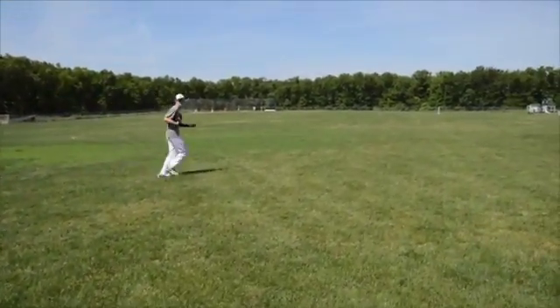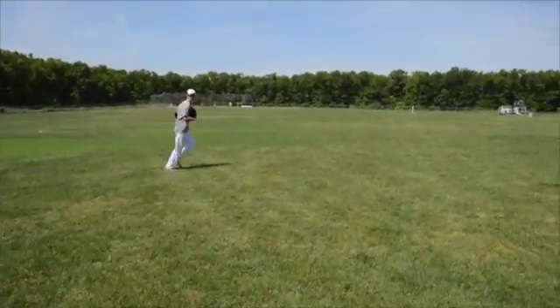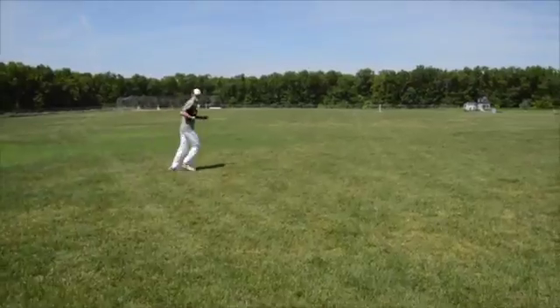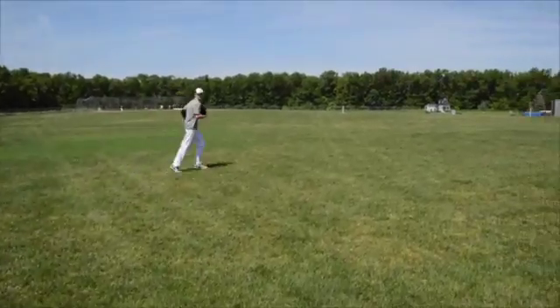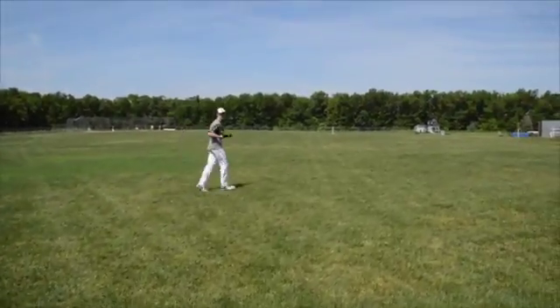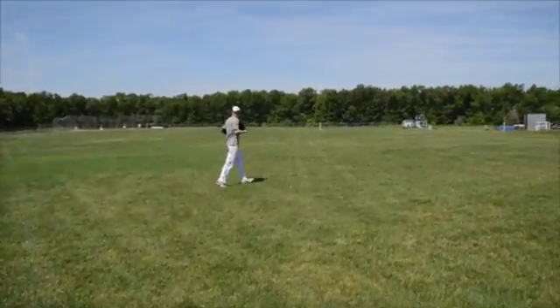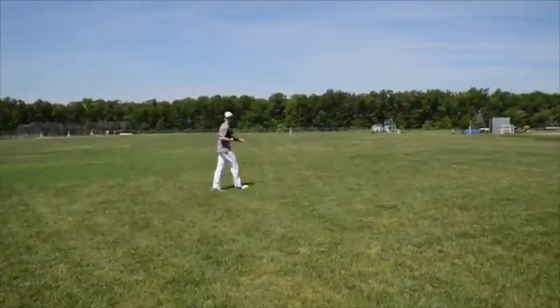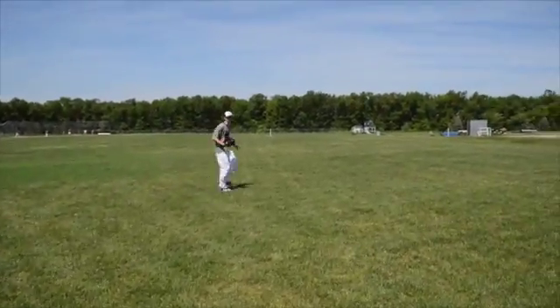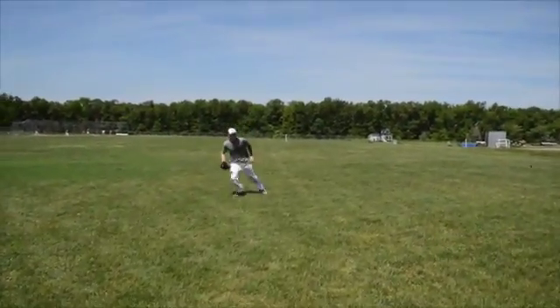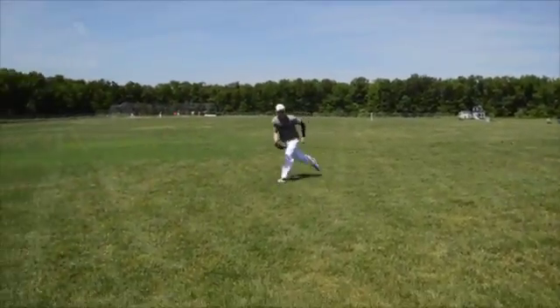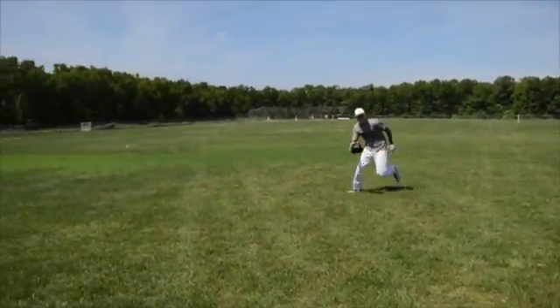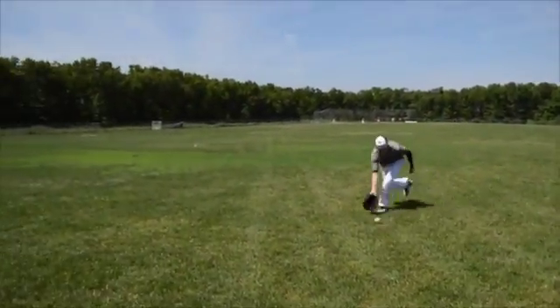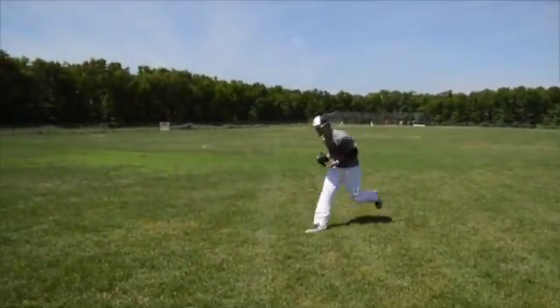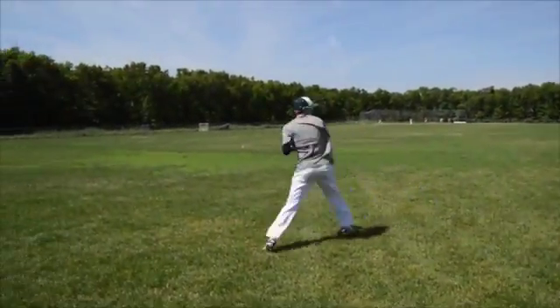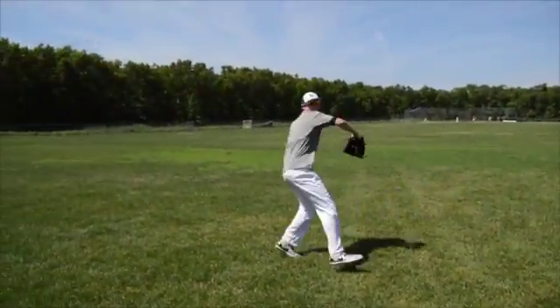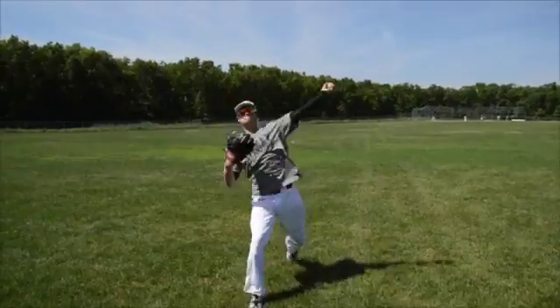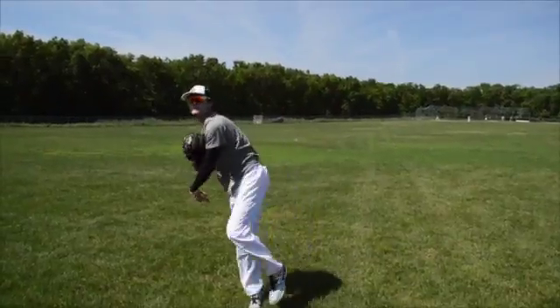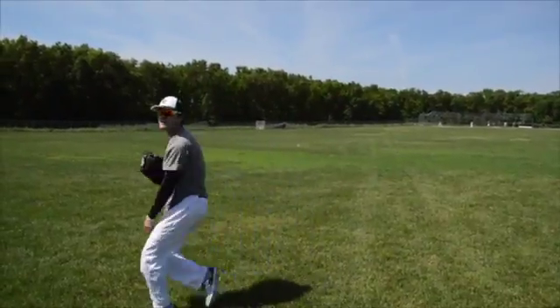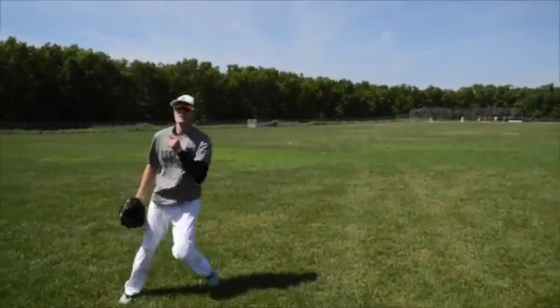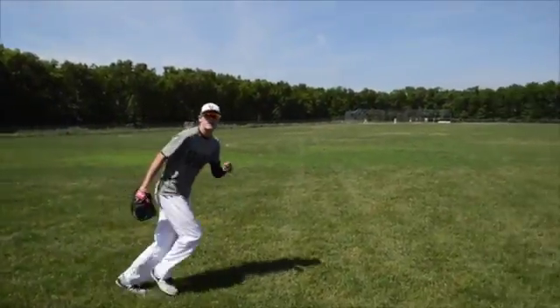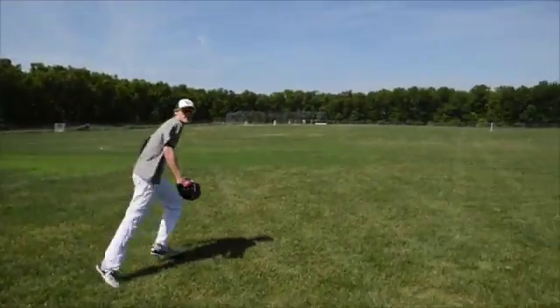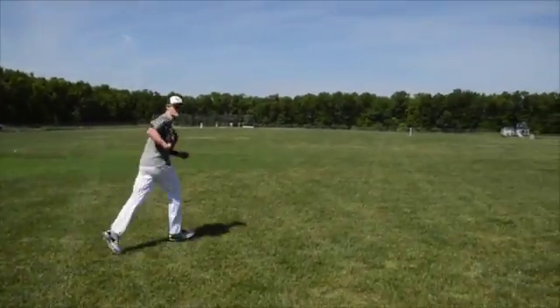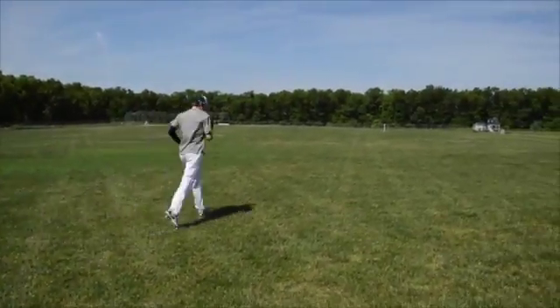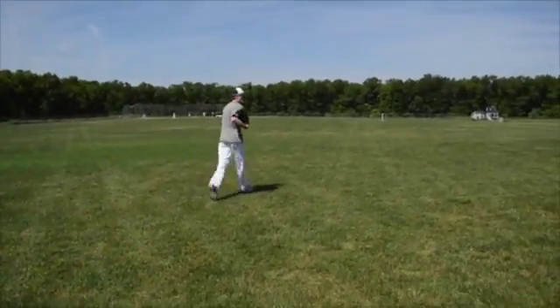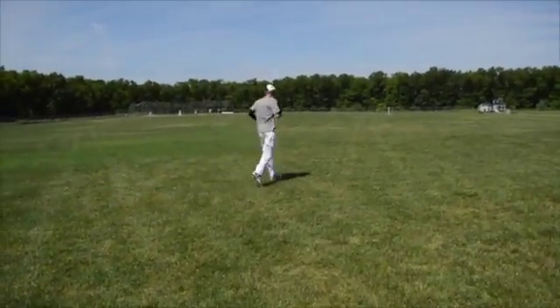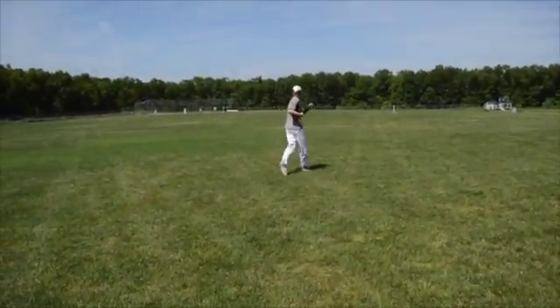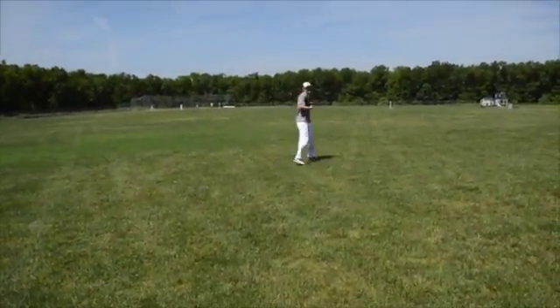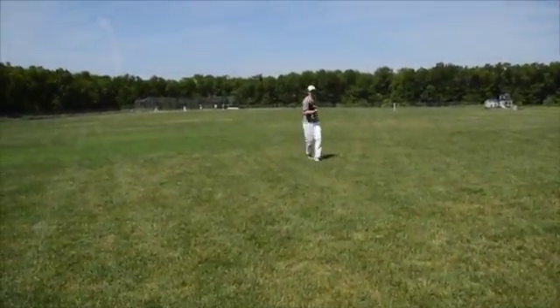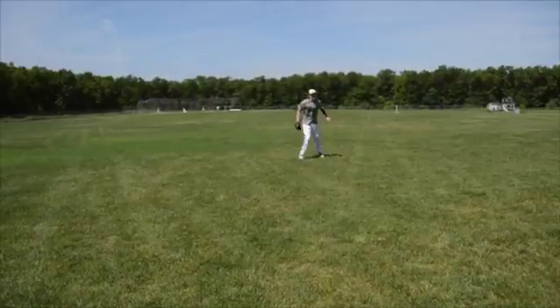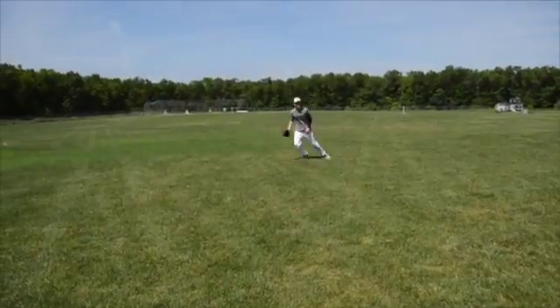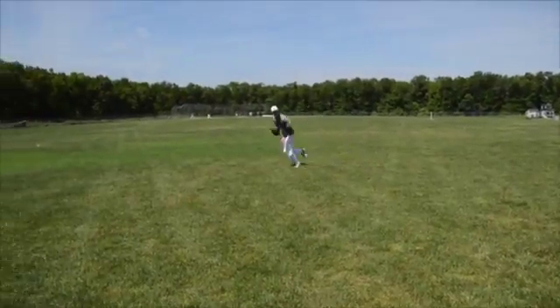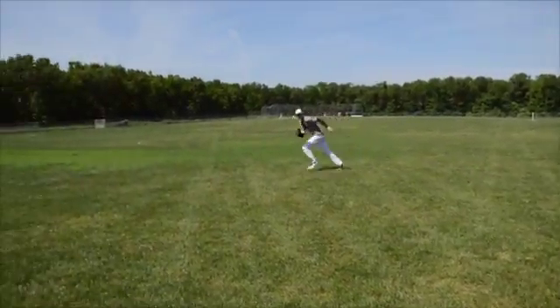Have your partner hit you the ball to your forehand. Field the ball to your forehand using correct form and technique, and then make a crow hop throw to home plate. You may need to take a slightly backwards diagonal angle to get to the ball.